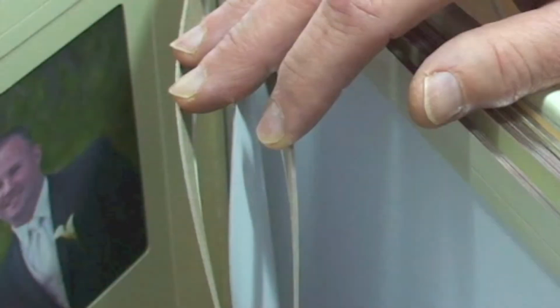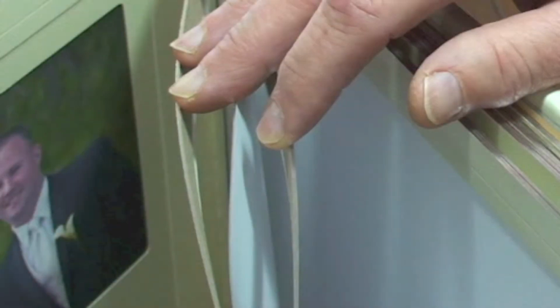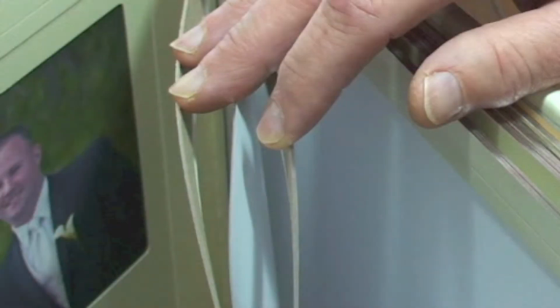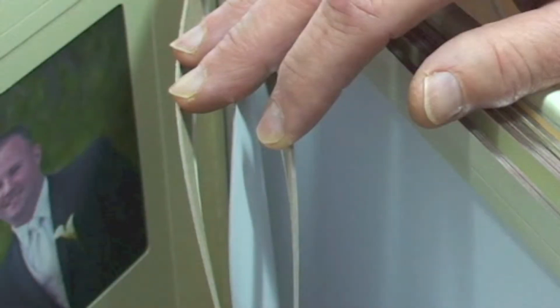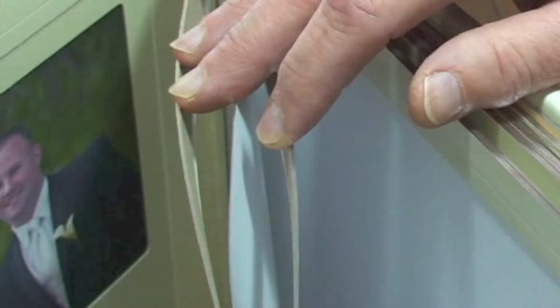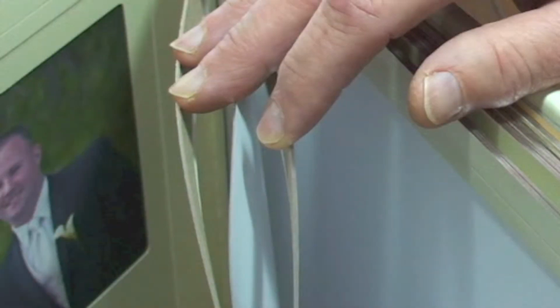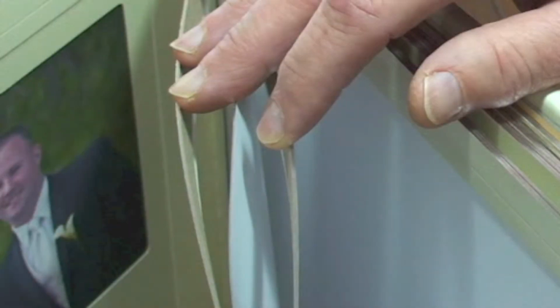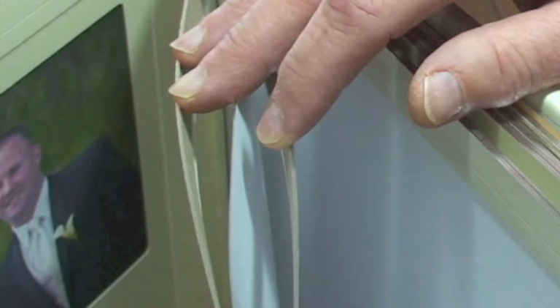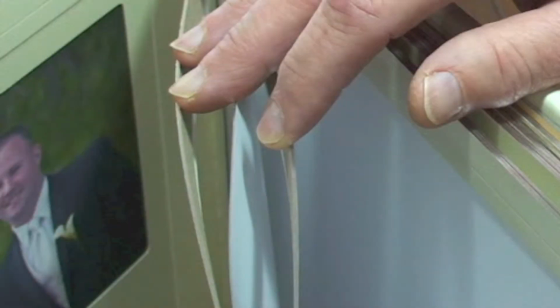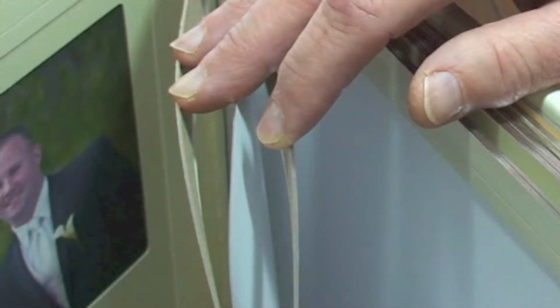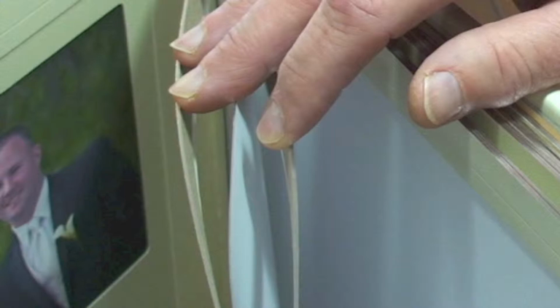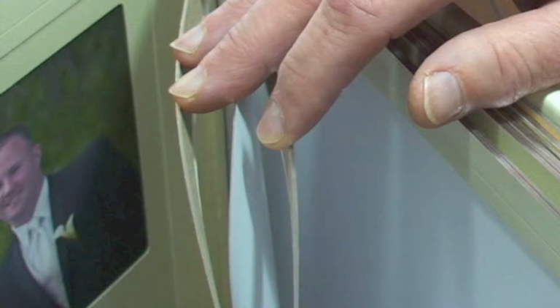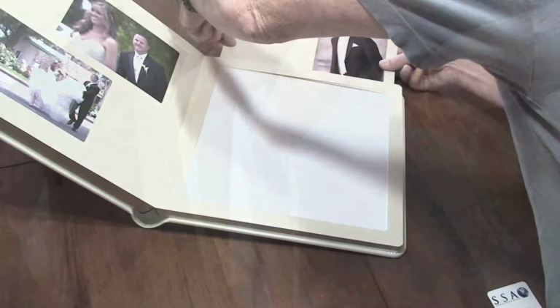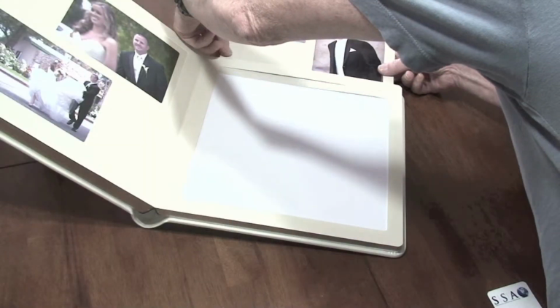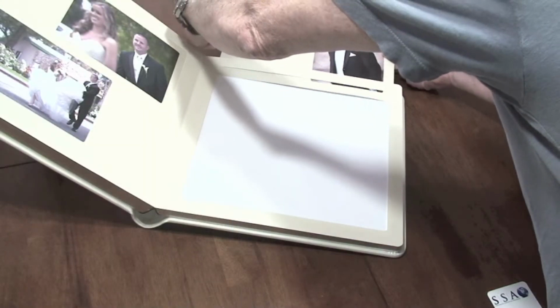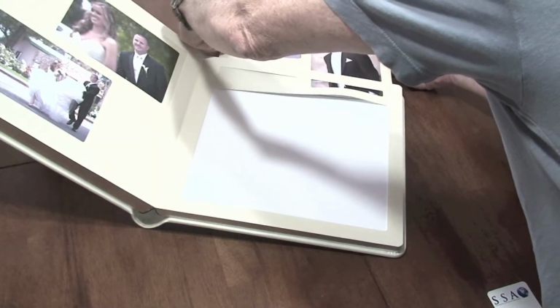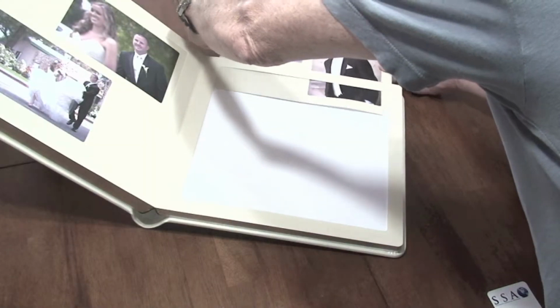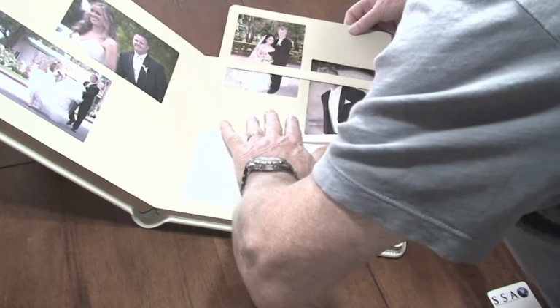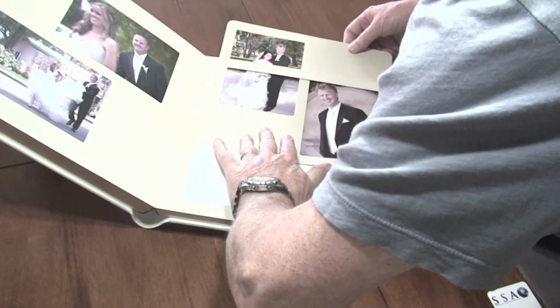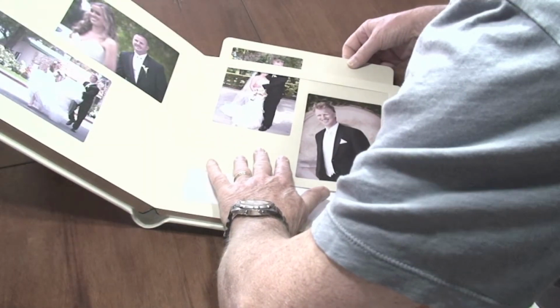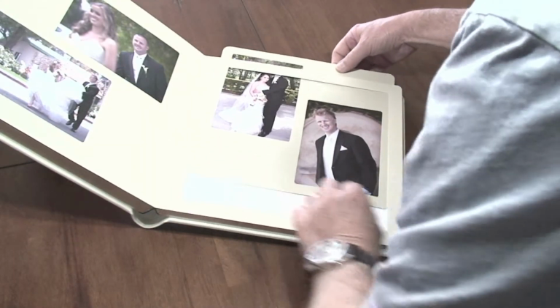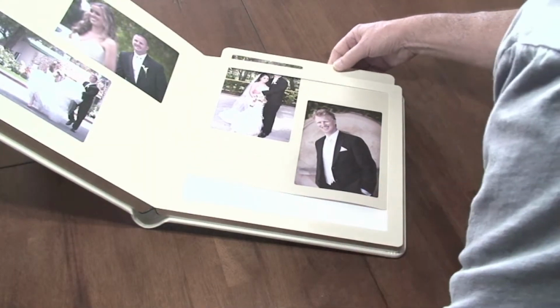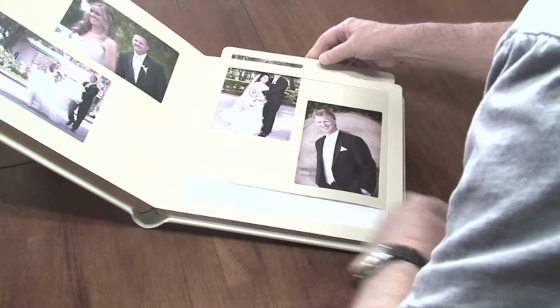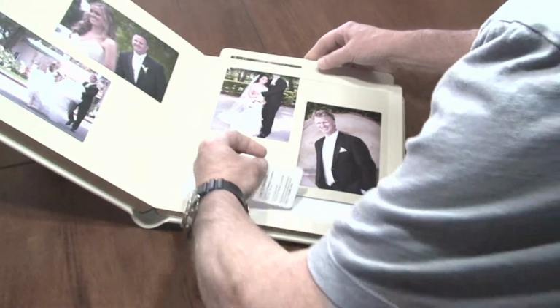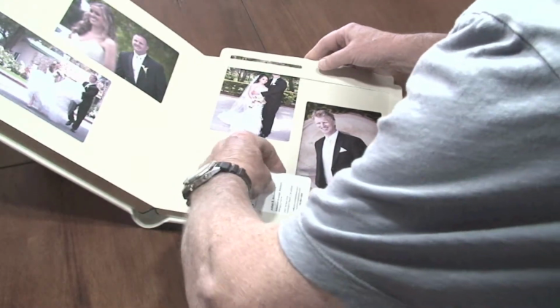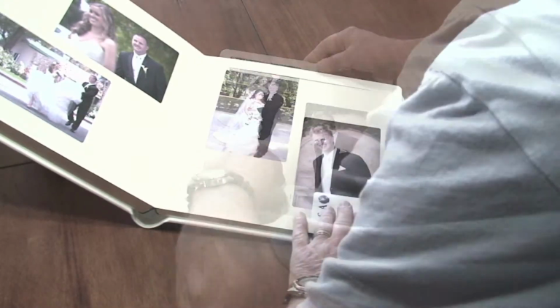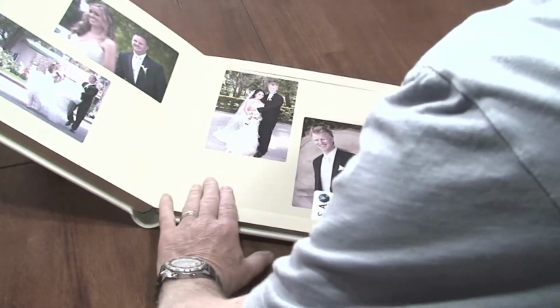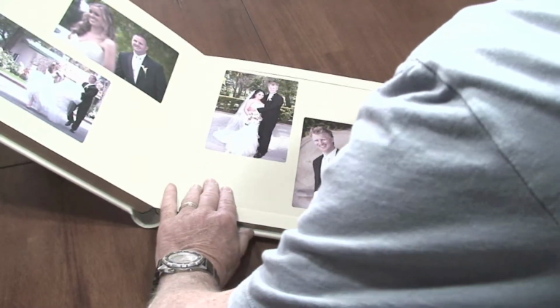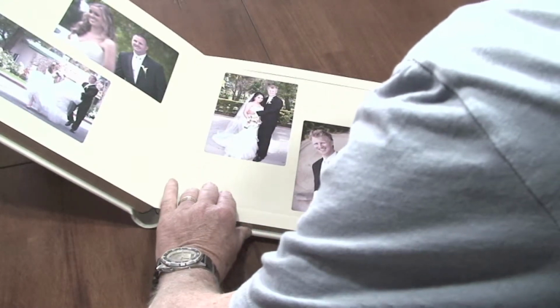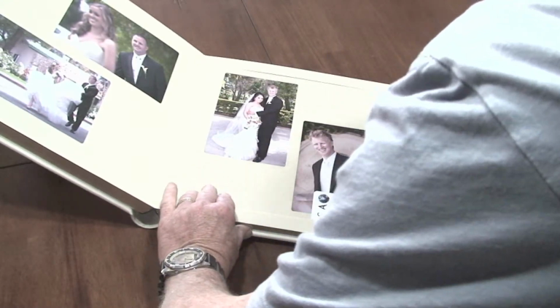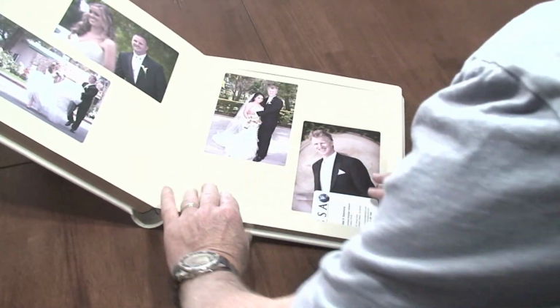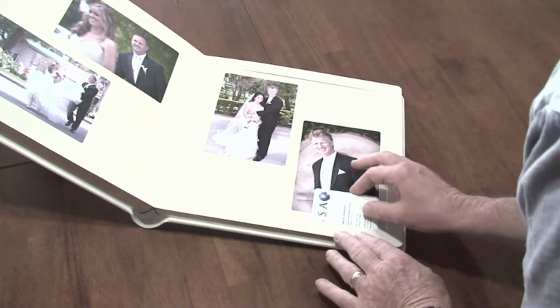There are two thin slots on the top of the page — it's the same for both types of albums. You gently slide the mat into the page using a business card to ease up the slots and act as a shim for when you slide the mat into its final place.